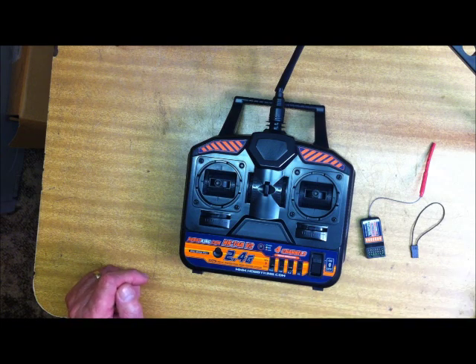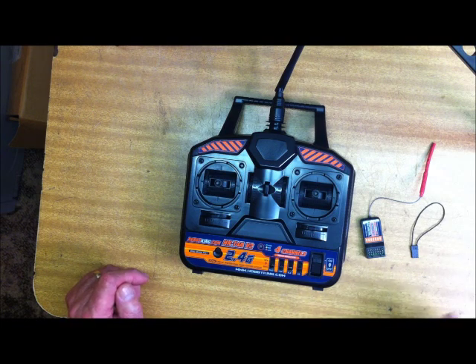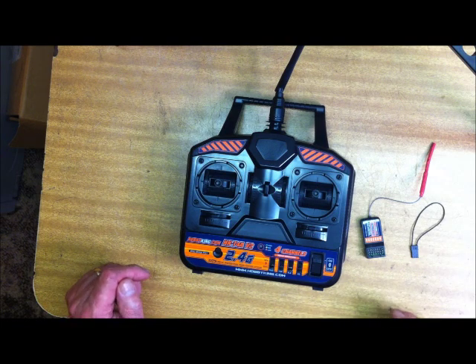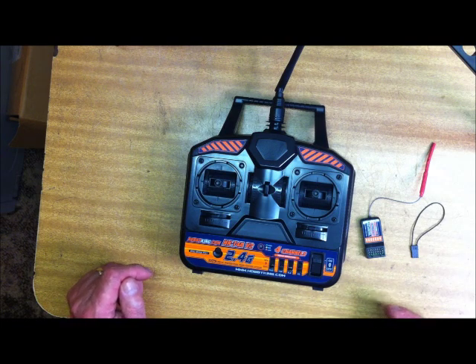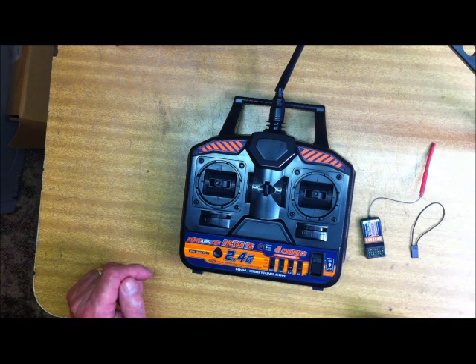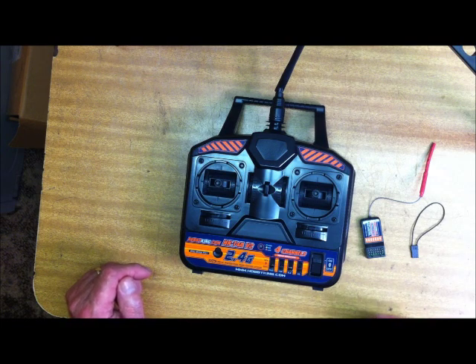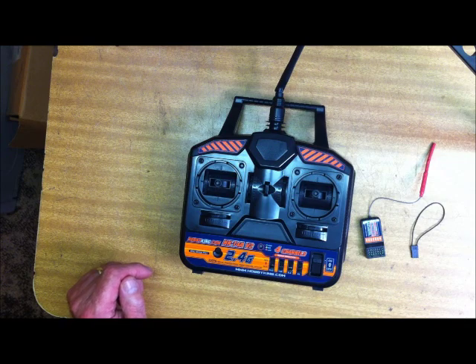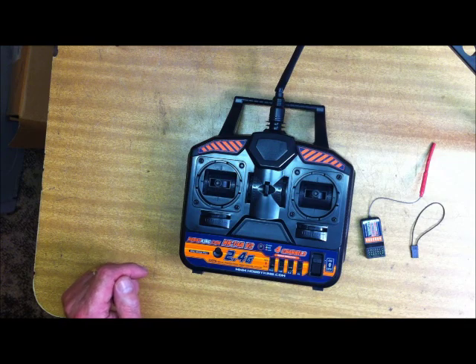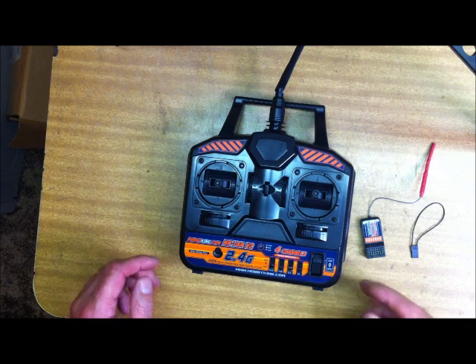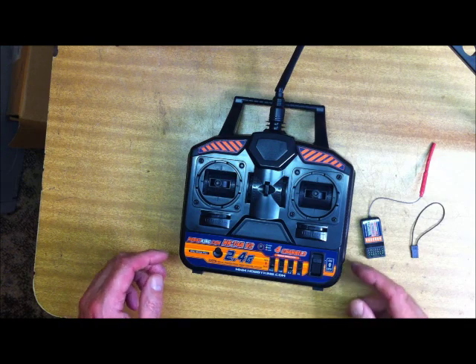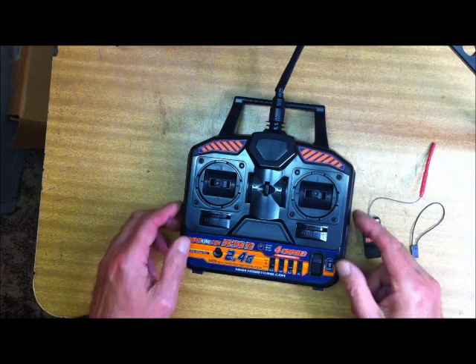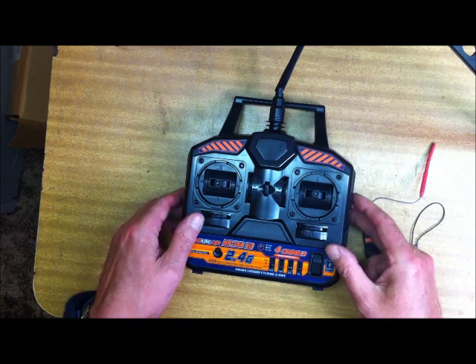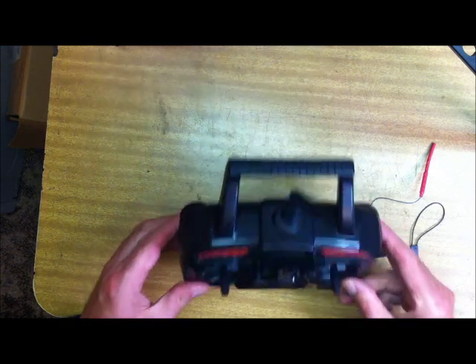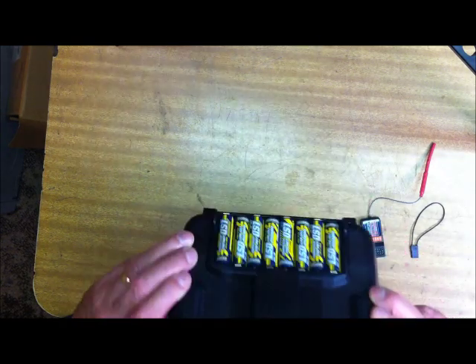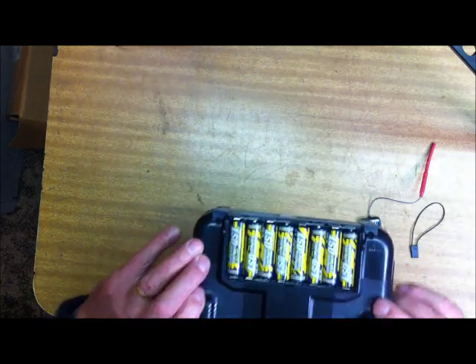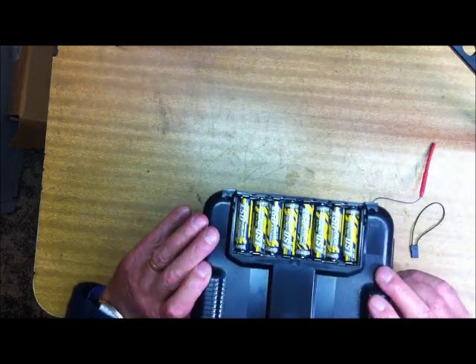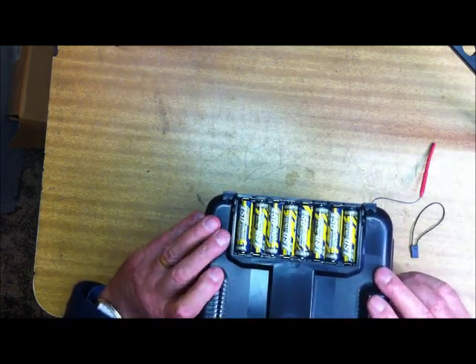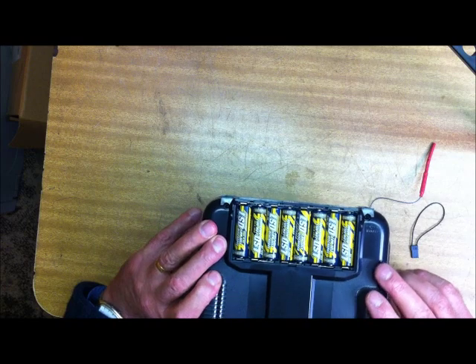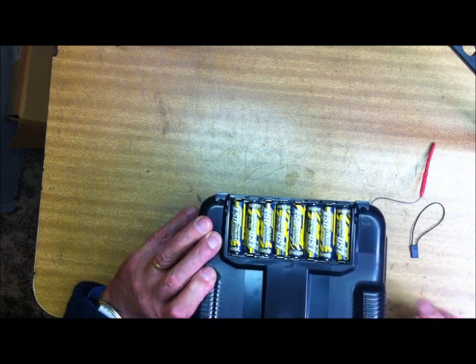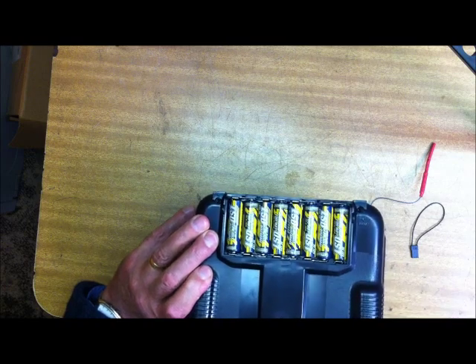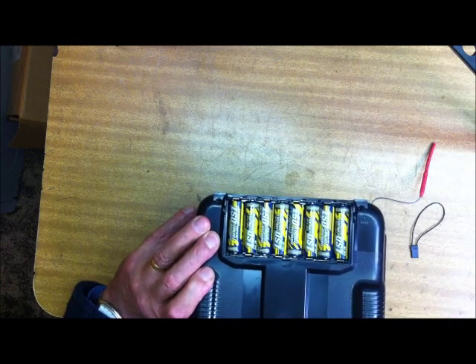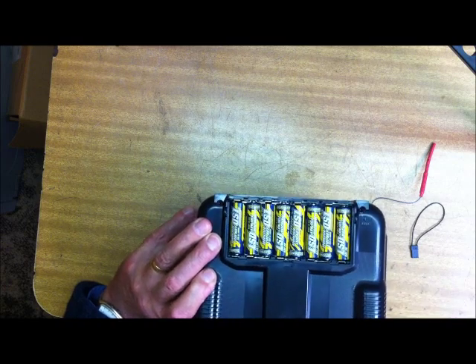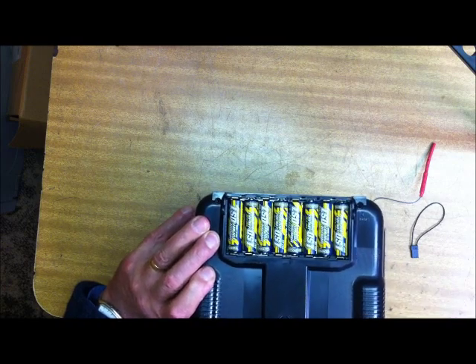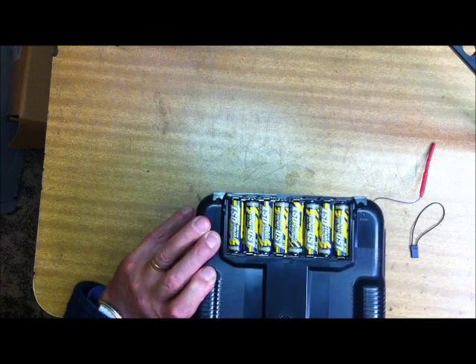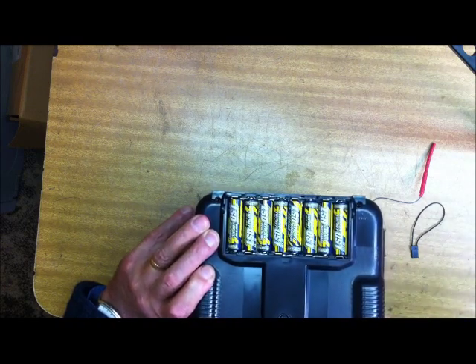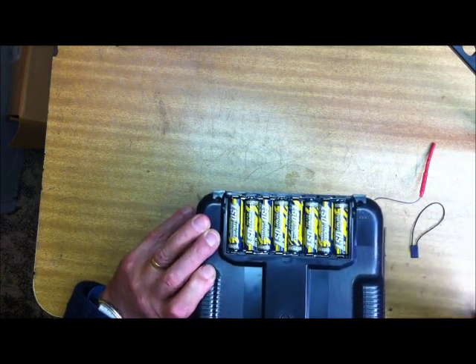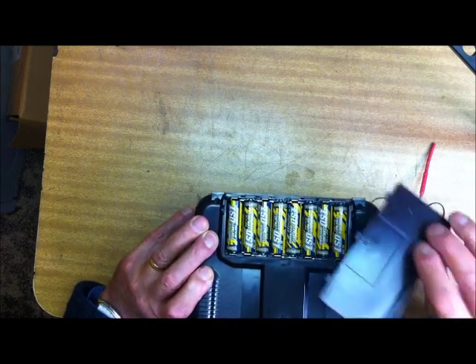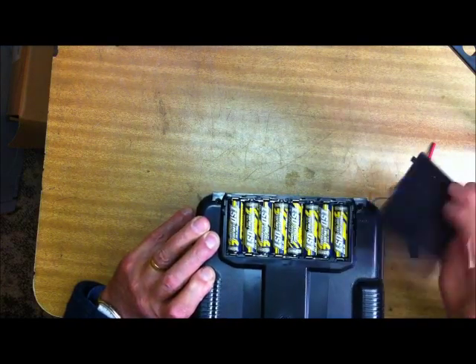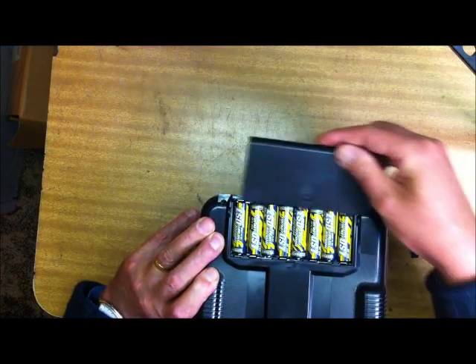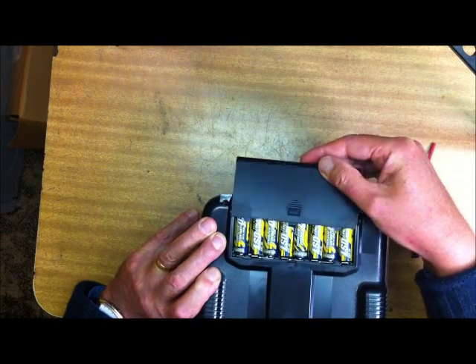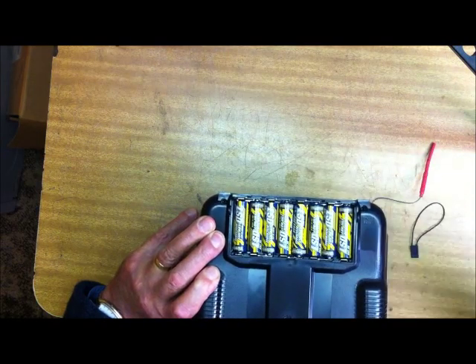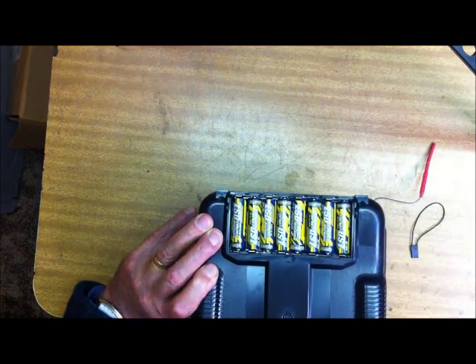The unit comes without batteries of course — you need to add batteries to make it go. In this one I have added eight Turnigy Gear LSDs because I really like those. That's the battery cover that obviously fits over there.